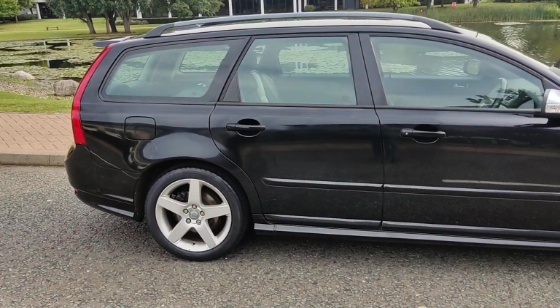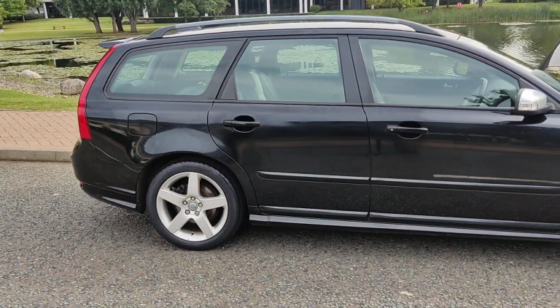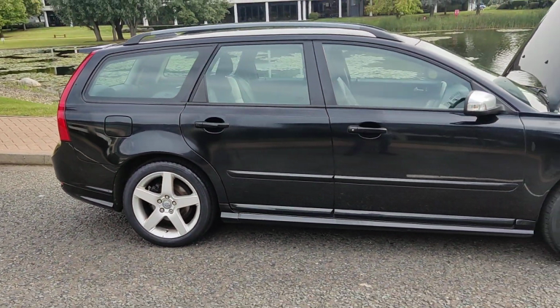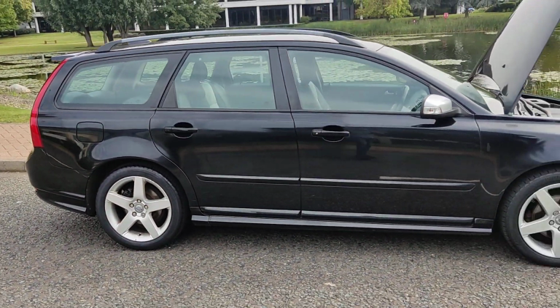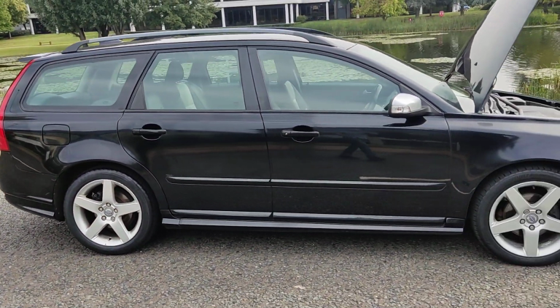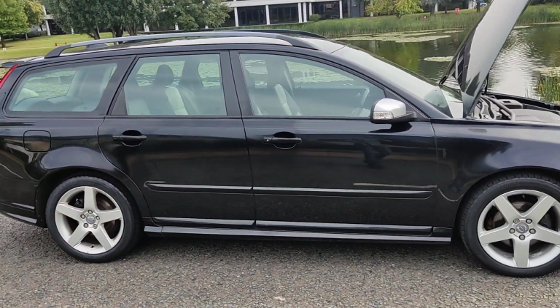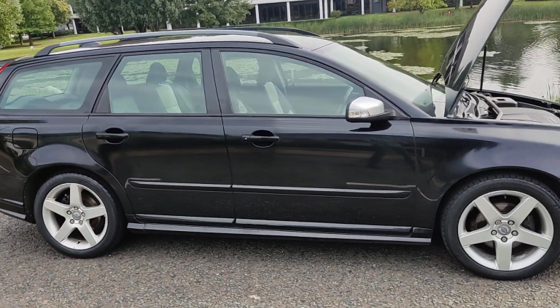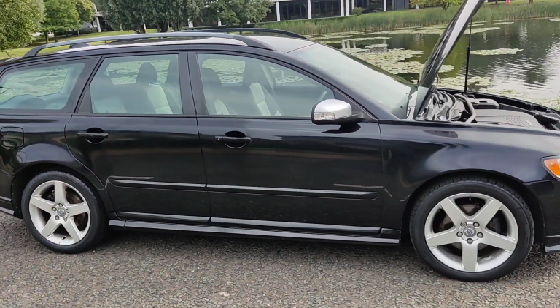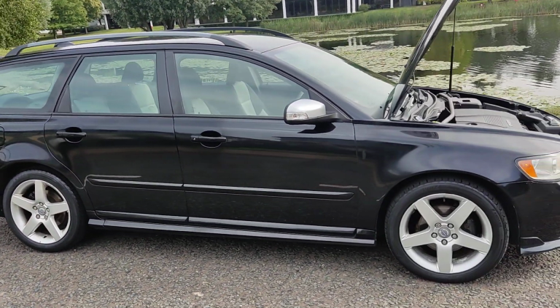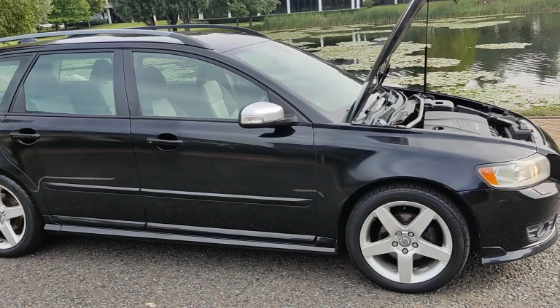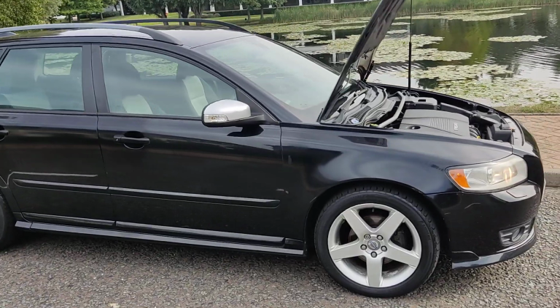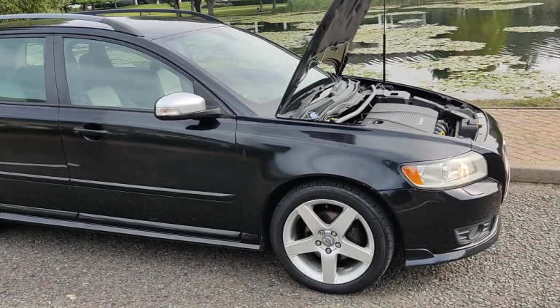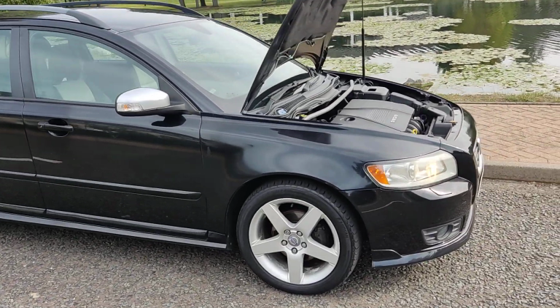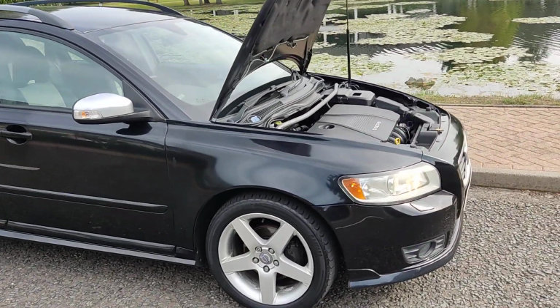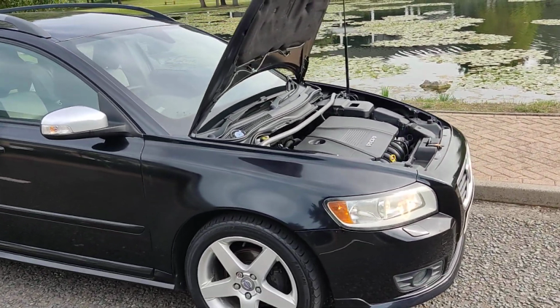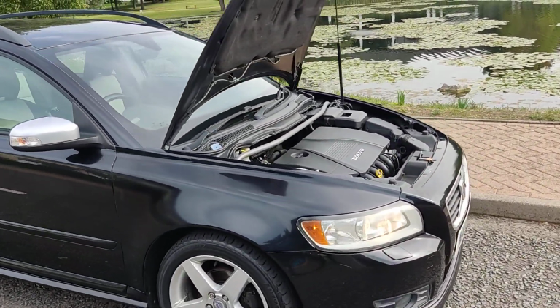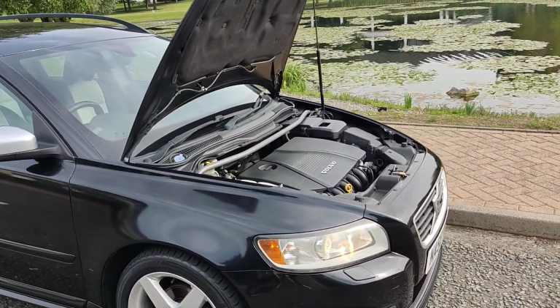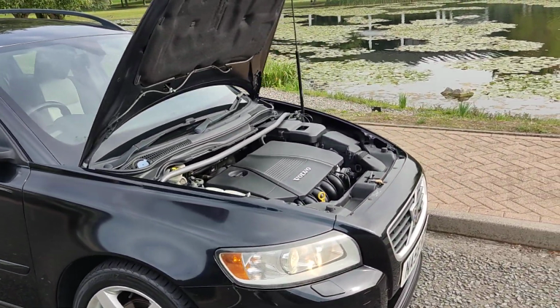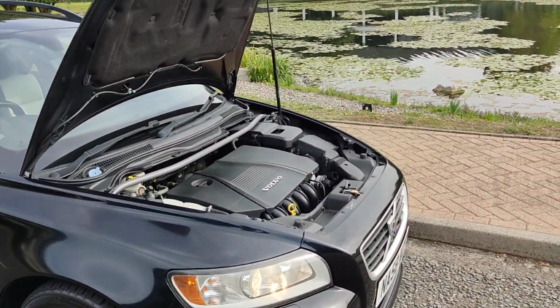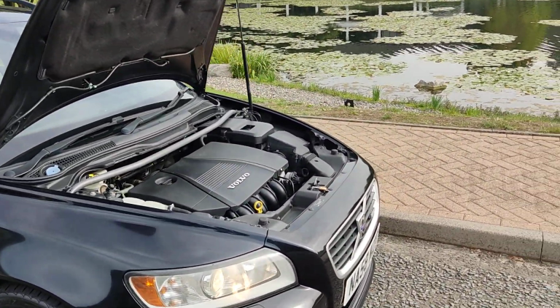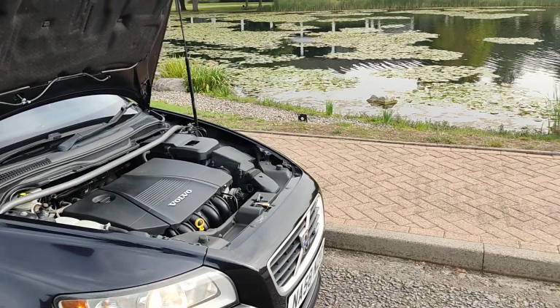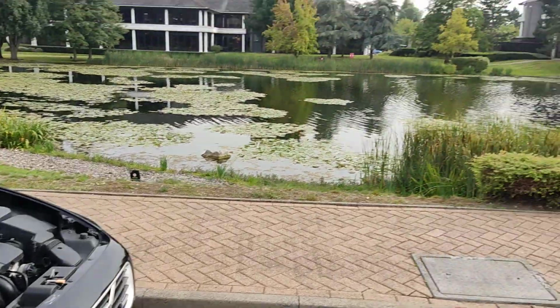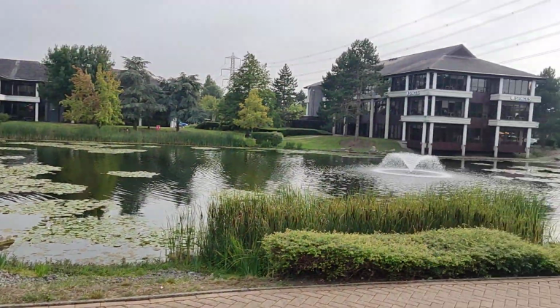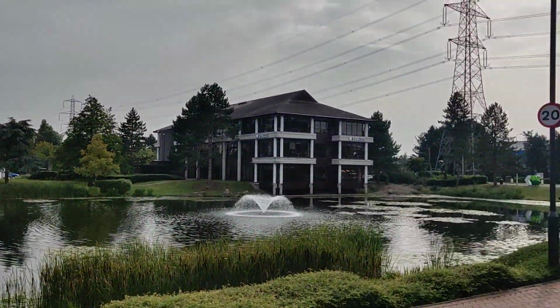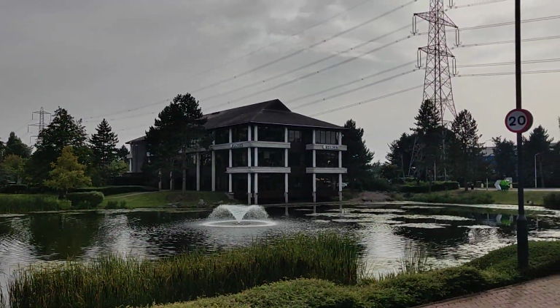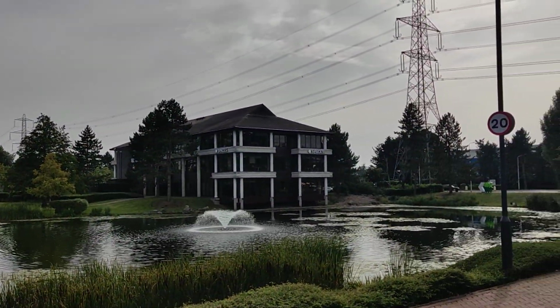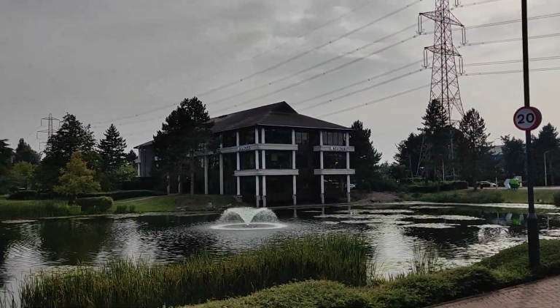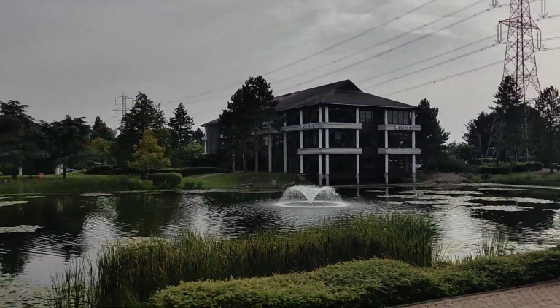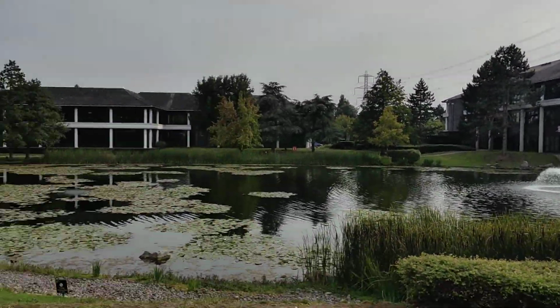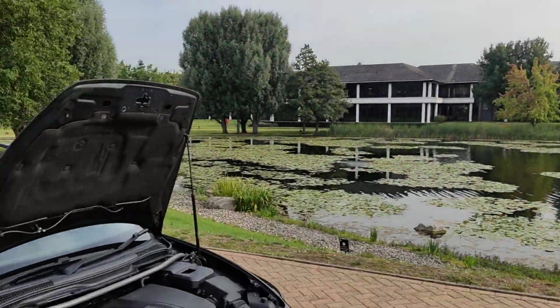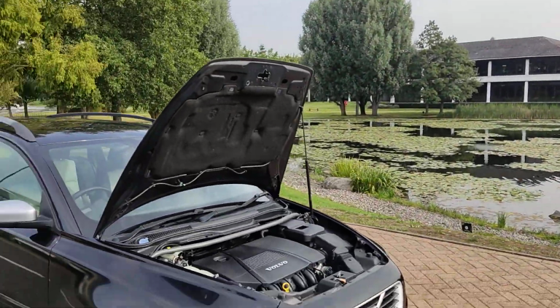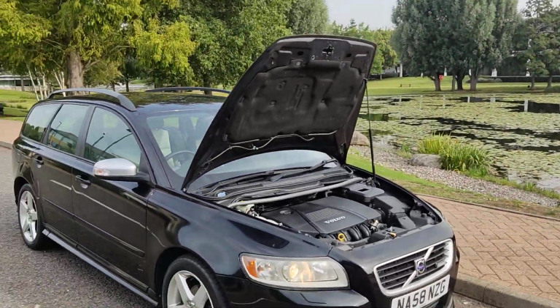Free local delivery, with nationwide home delivery available. If you have any questions about this Volvo V50, please contact Paycard Deals Limited. Thanks for watching.